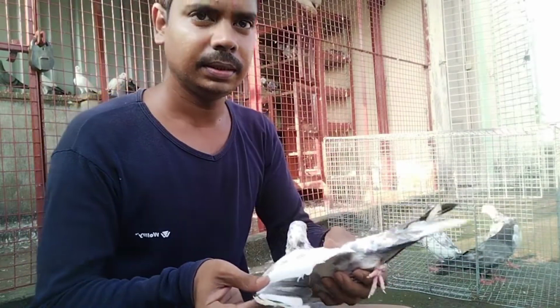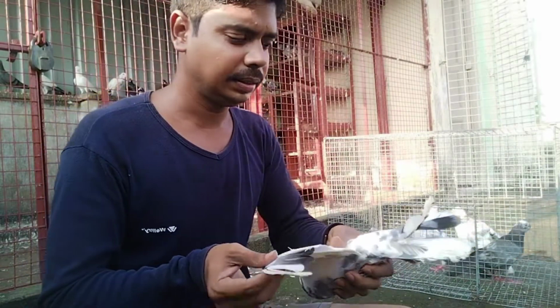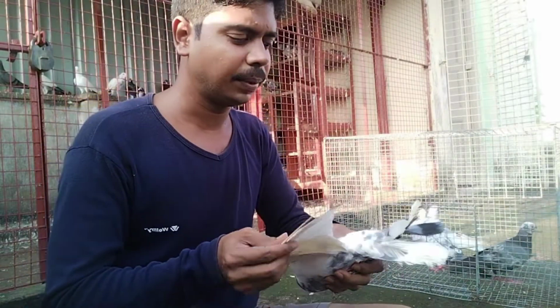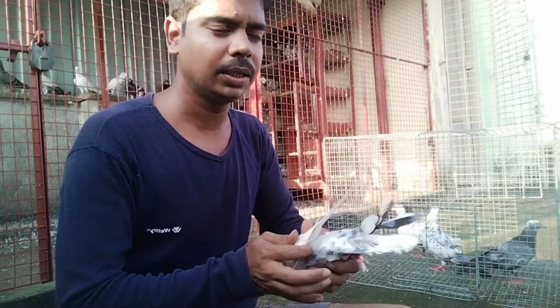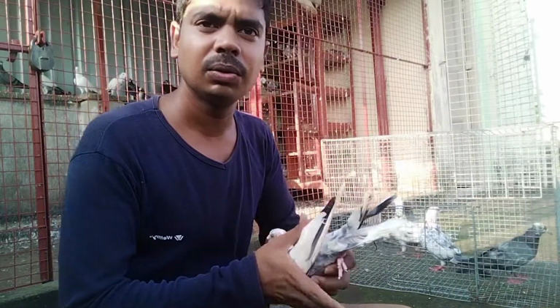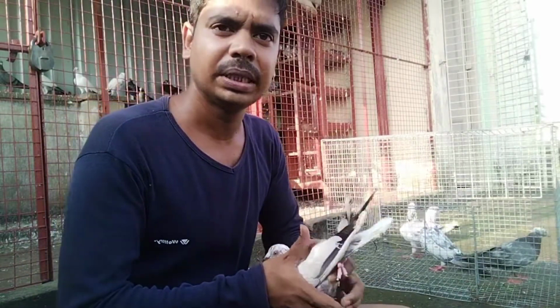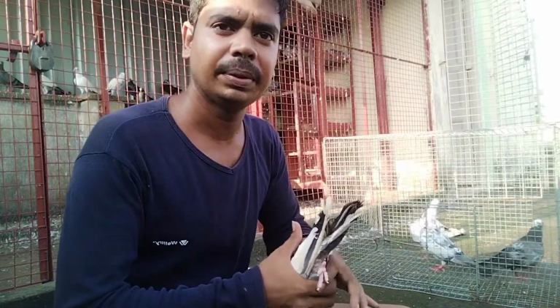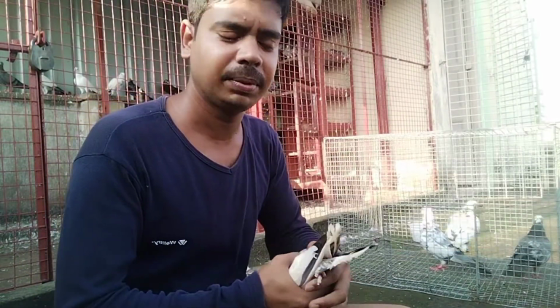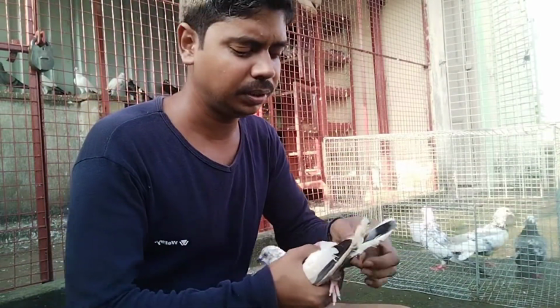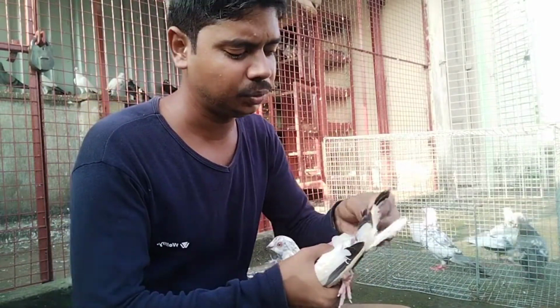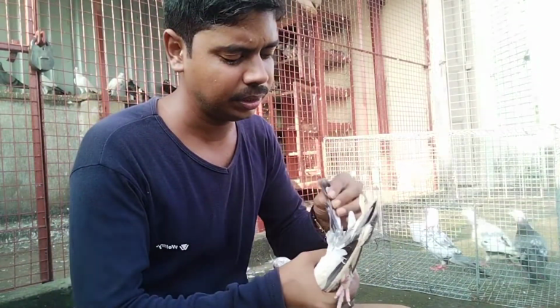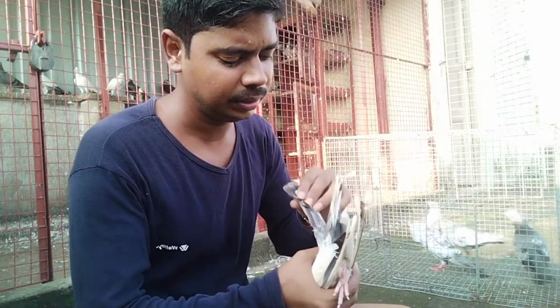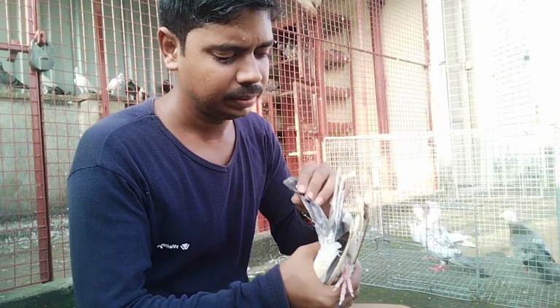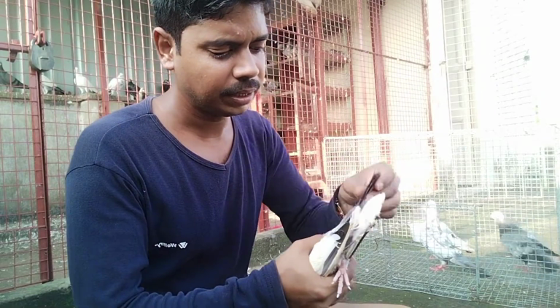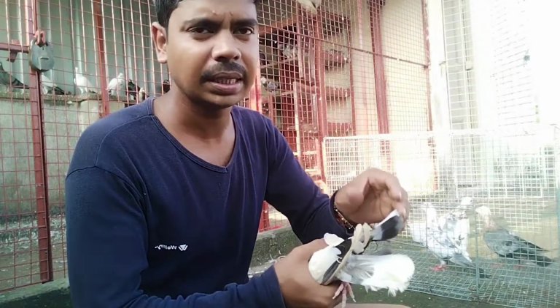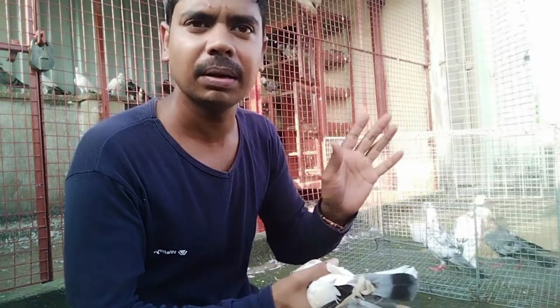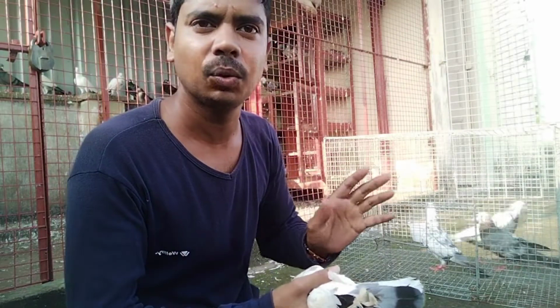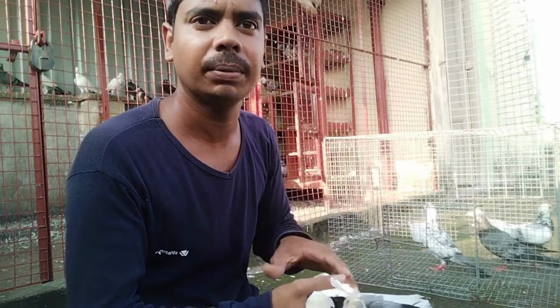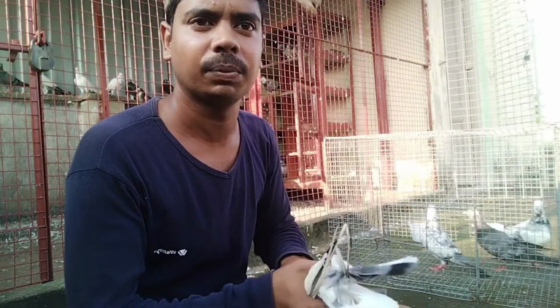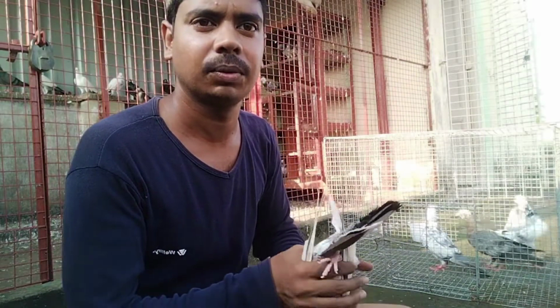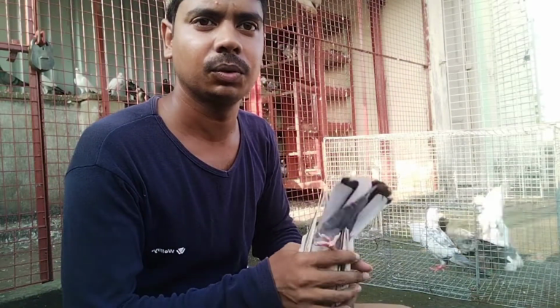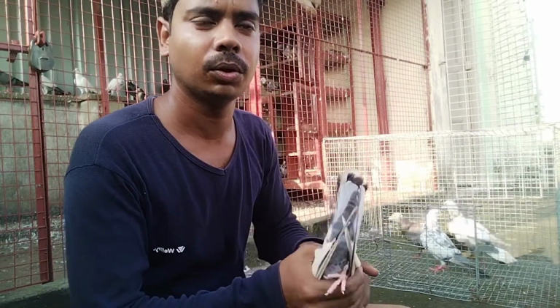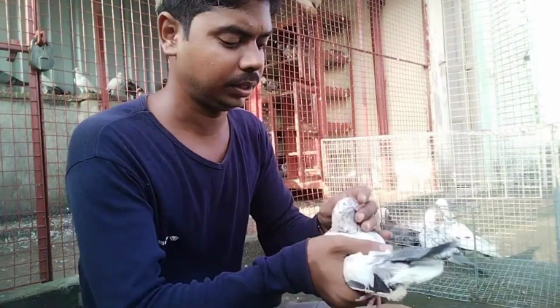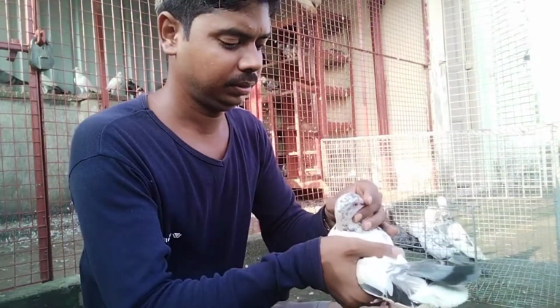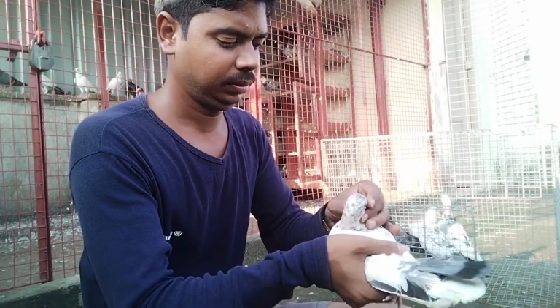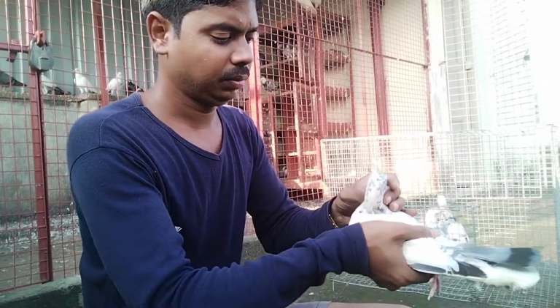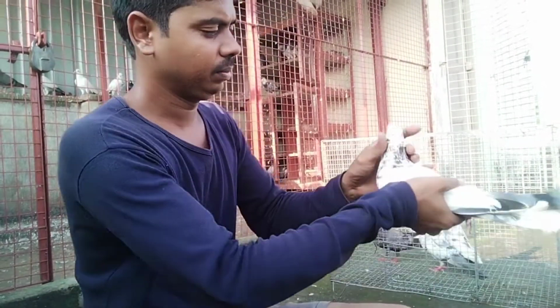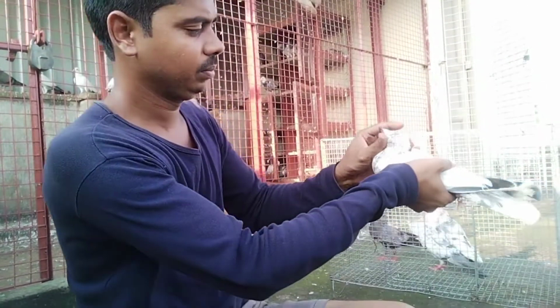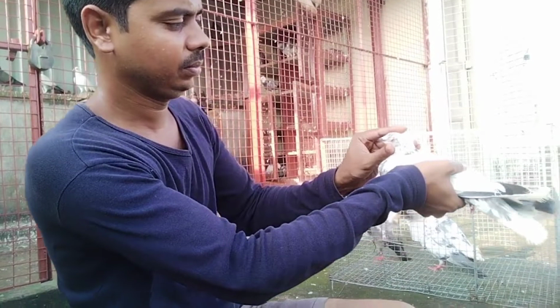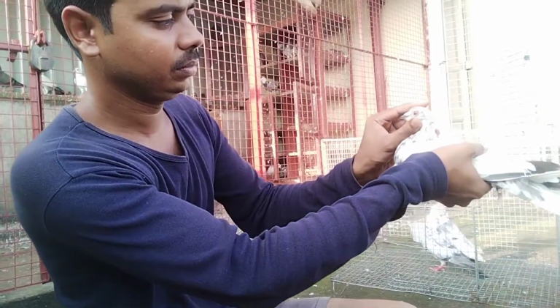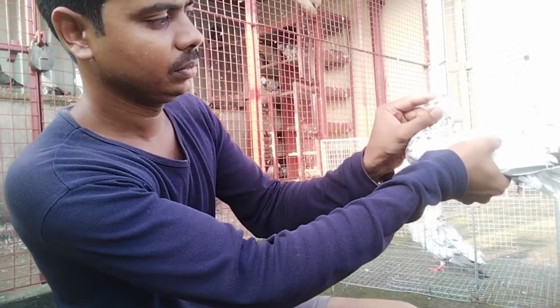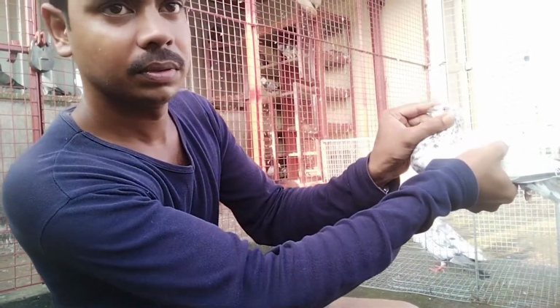I've done a lot of work in the 4th grade. I've done a lot of work in the table.